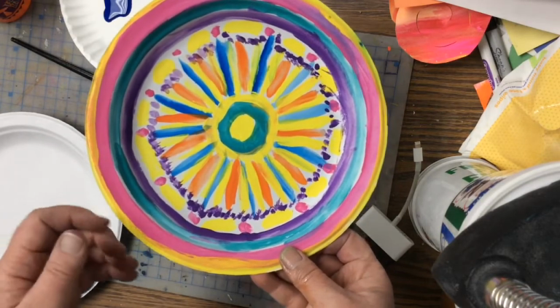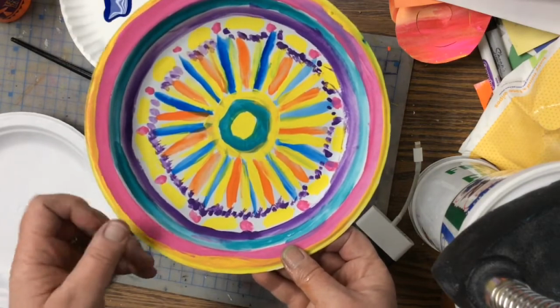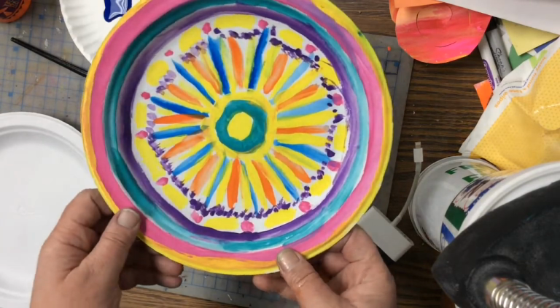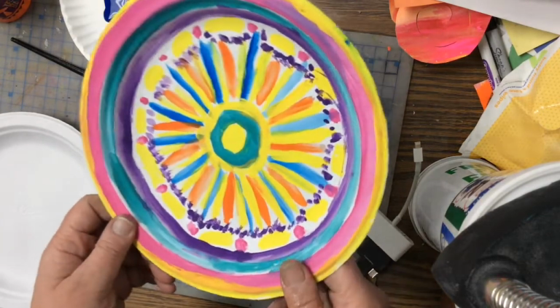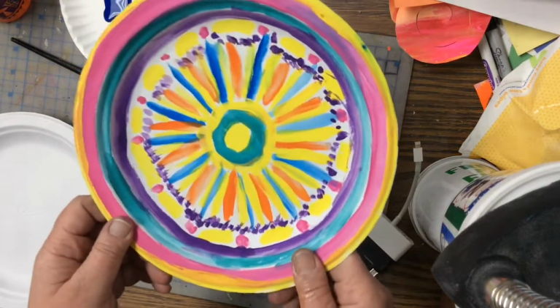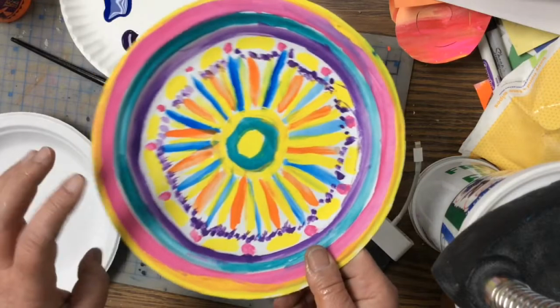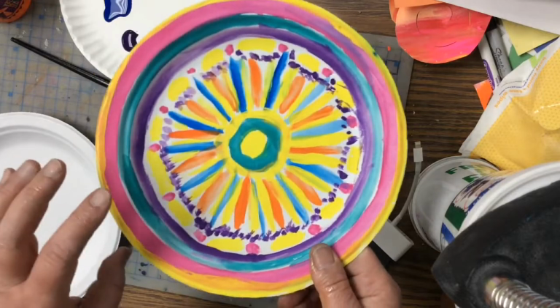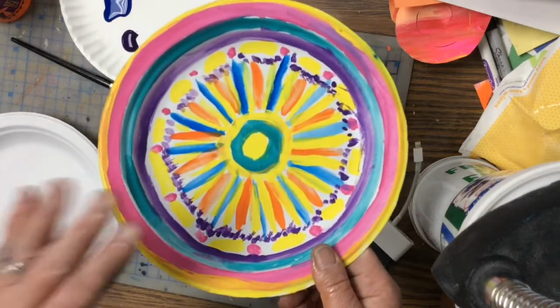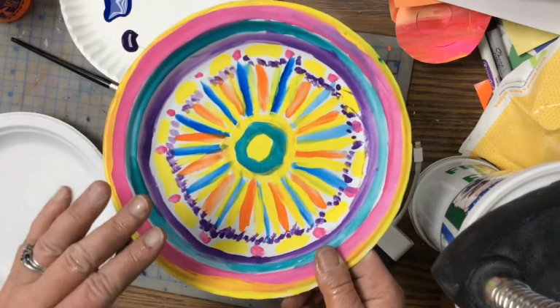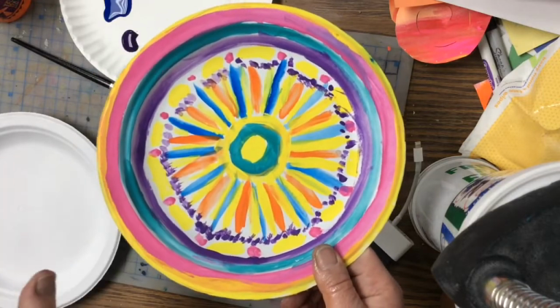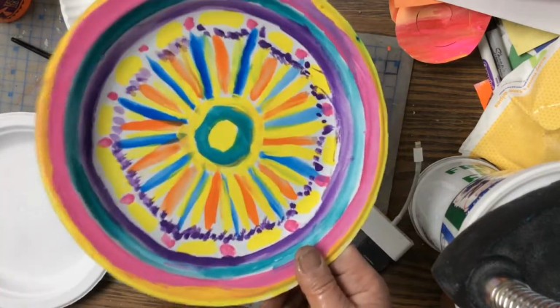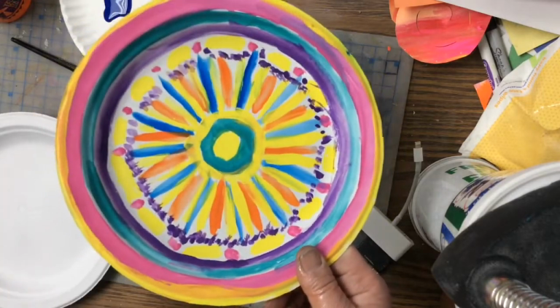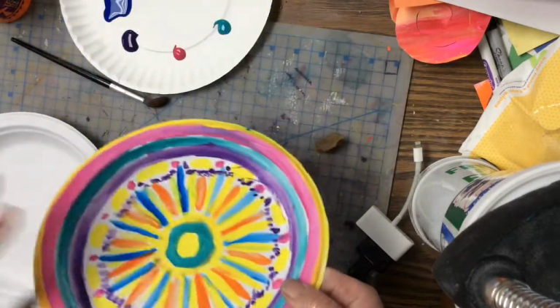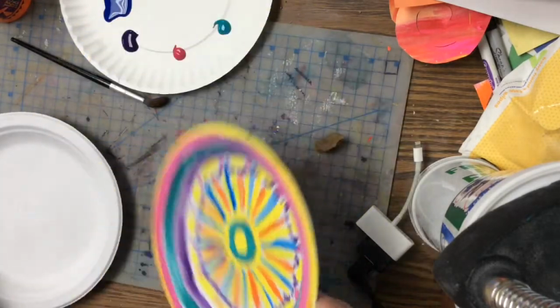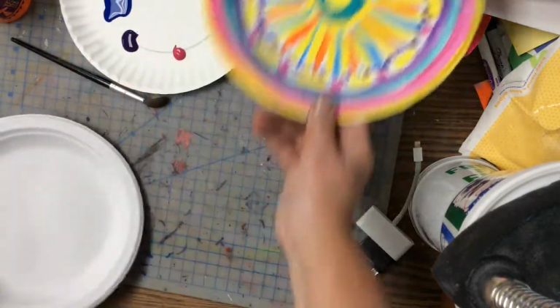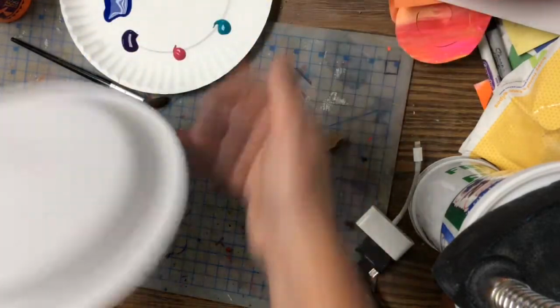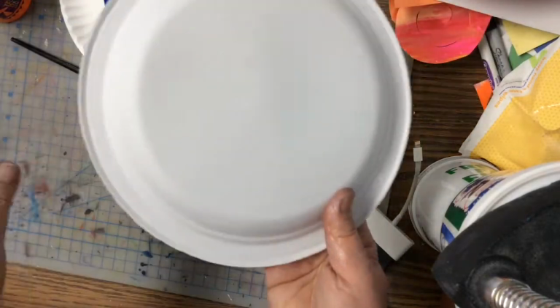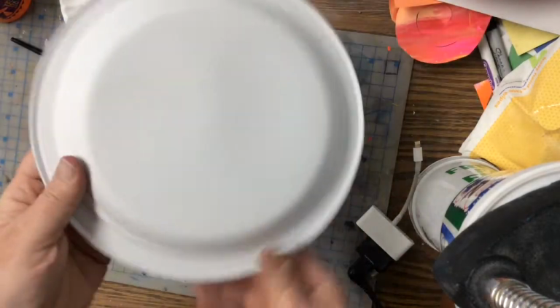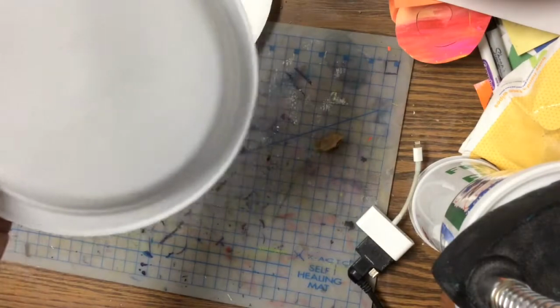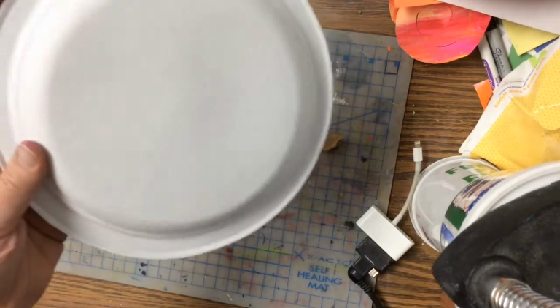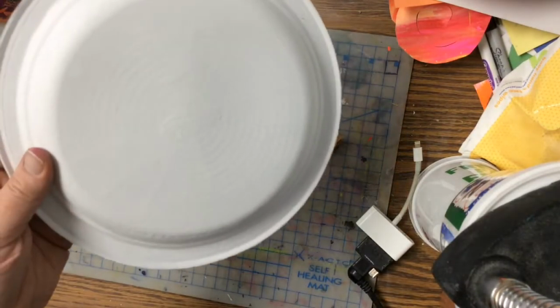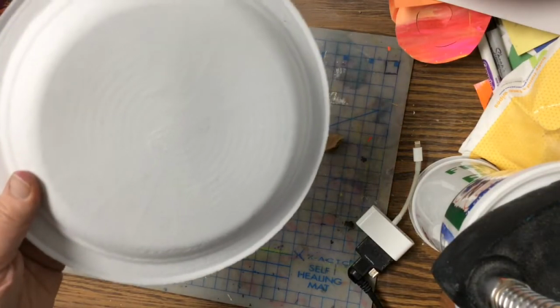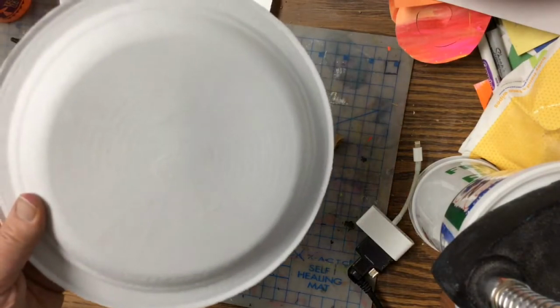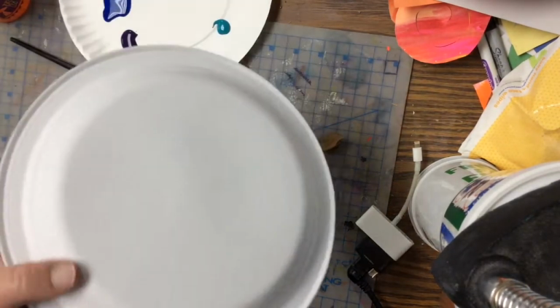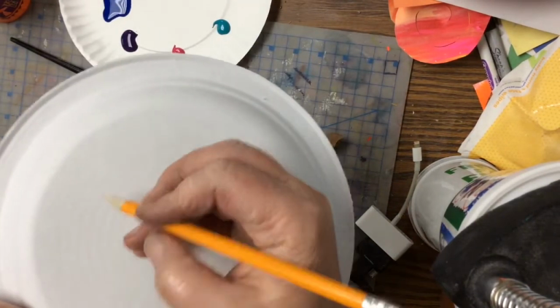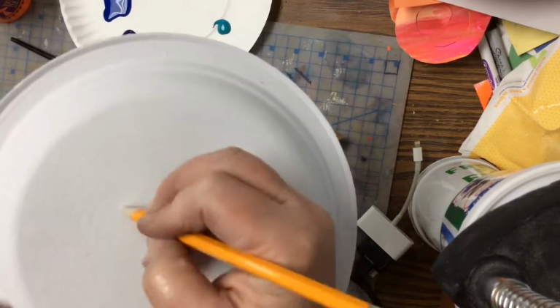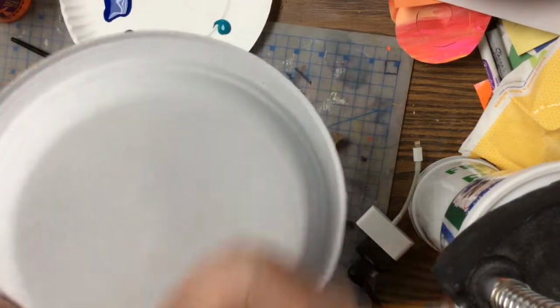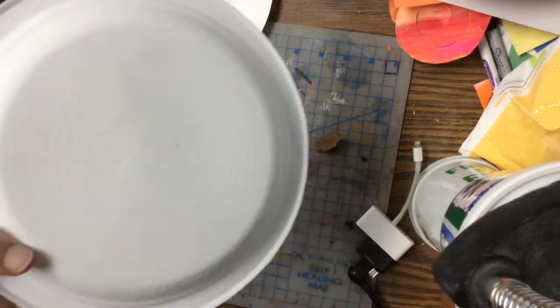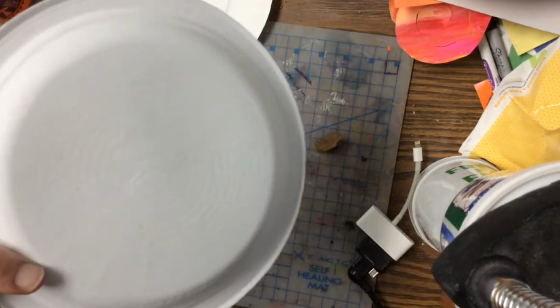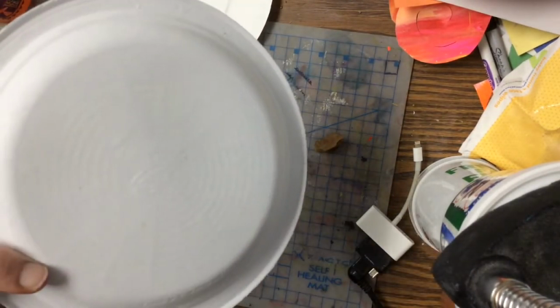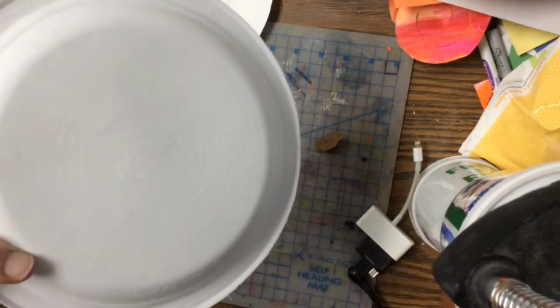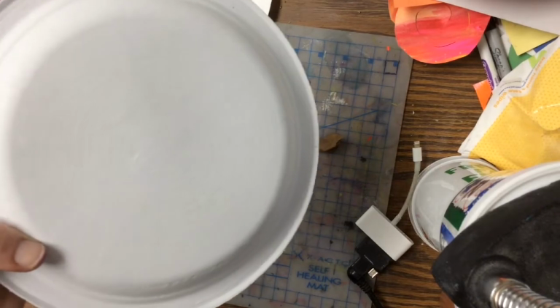So what you're going to do is, when you are done with your pointillism project, you're going to get a plate. First things first, you're going to put your name on the back. Please write that in pencil so that it can actually be seen.